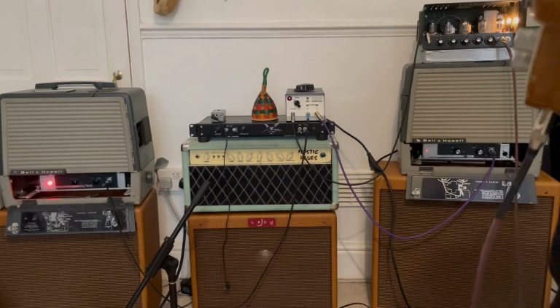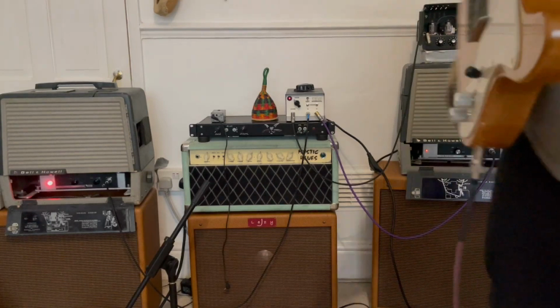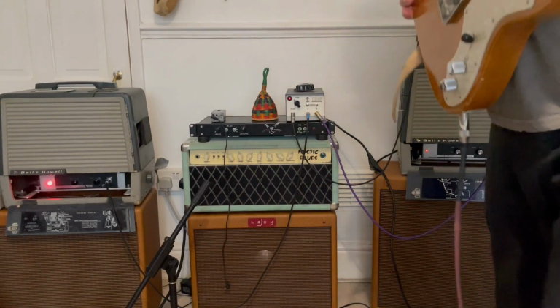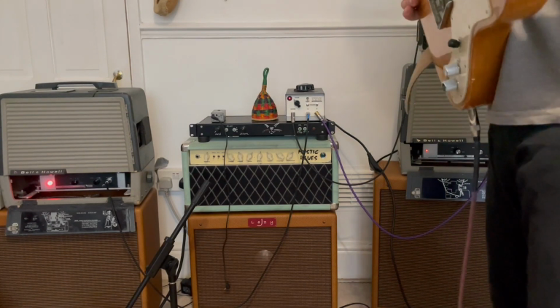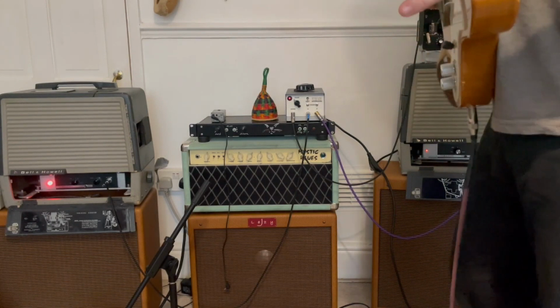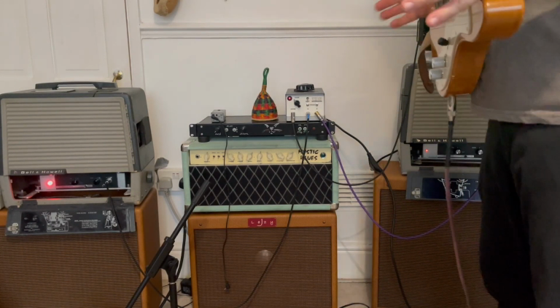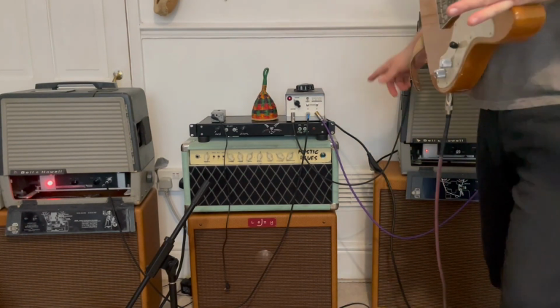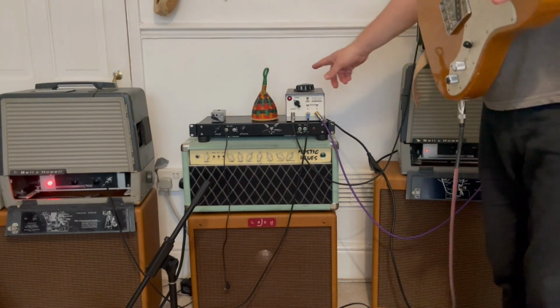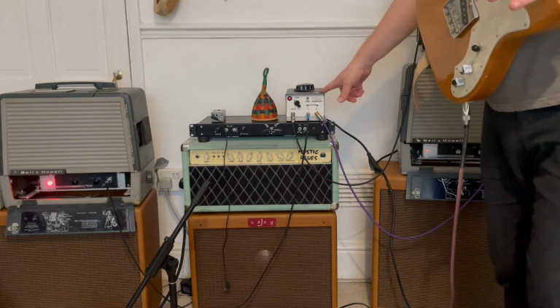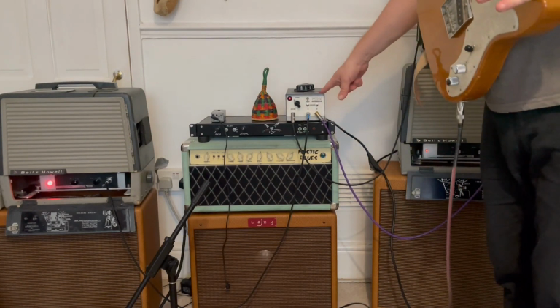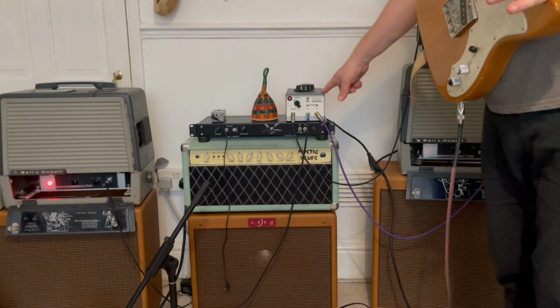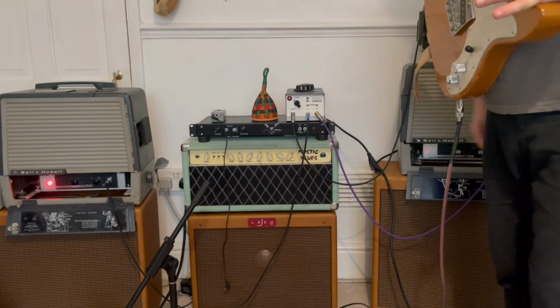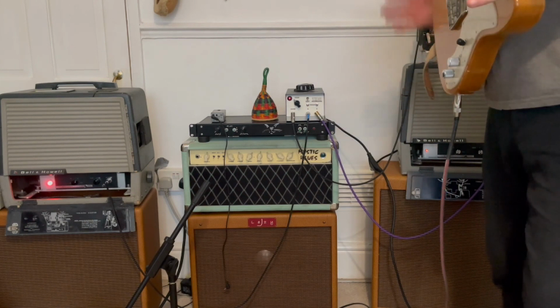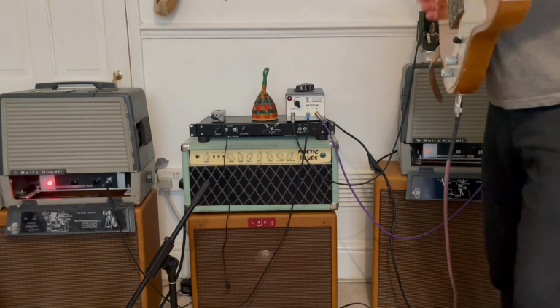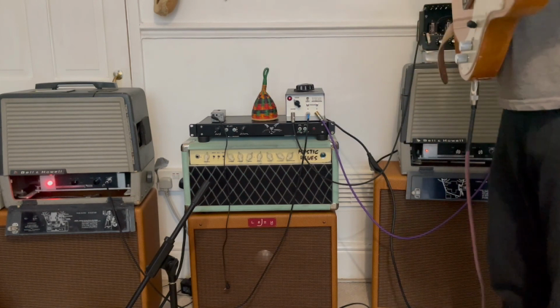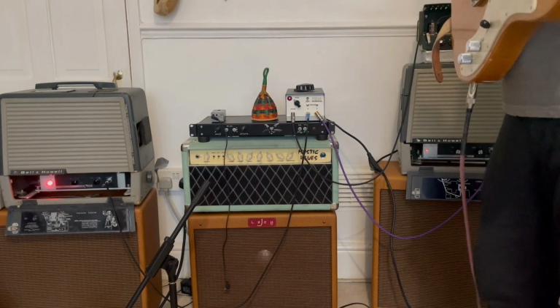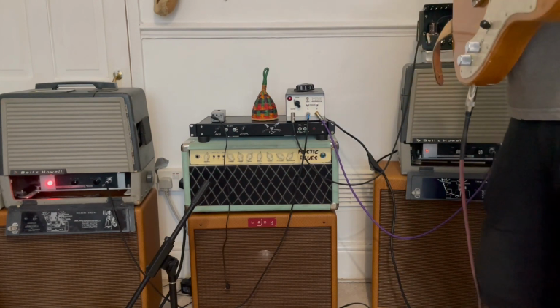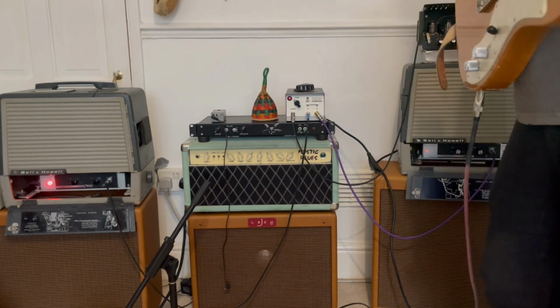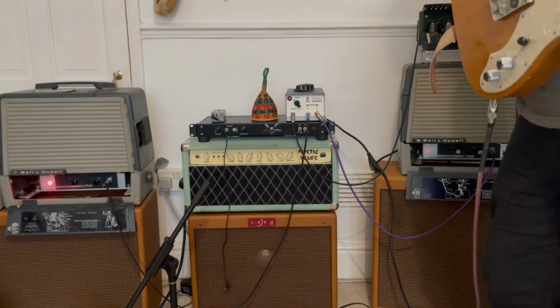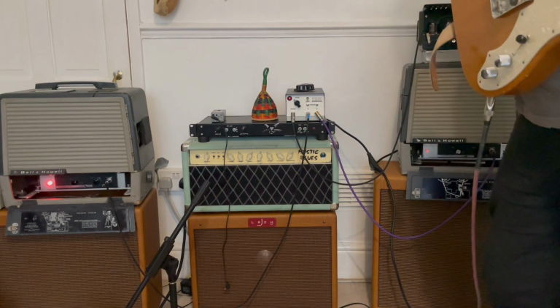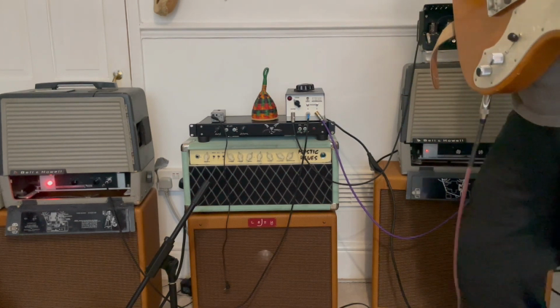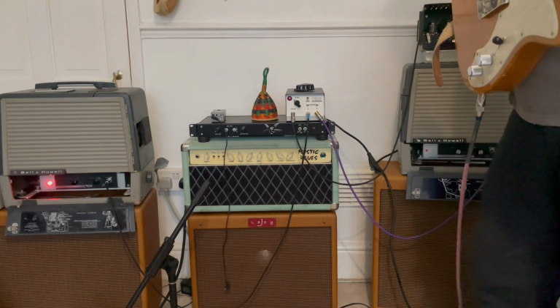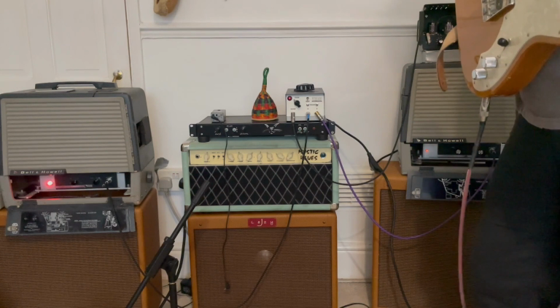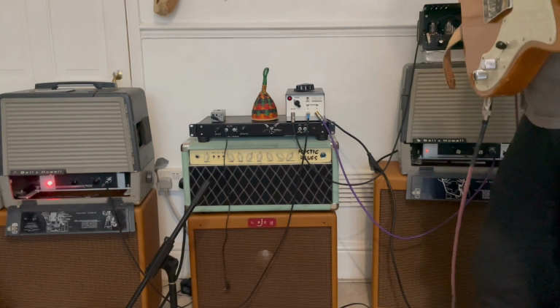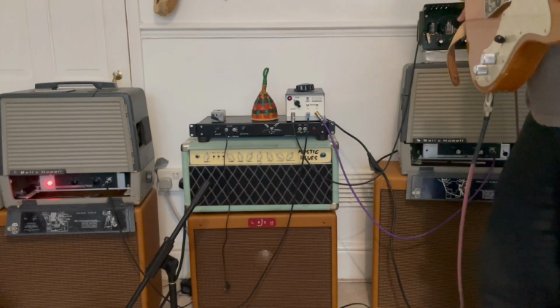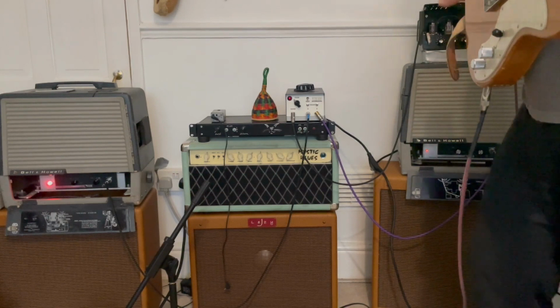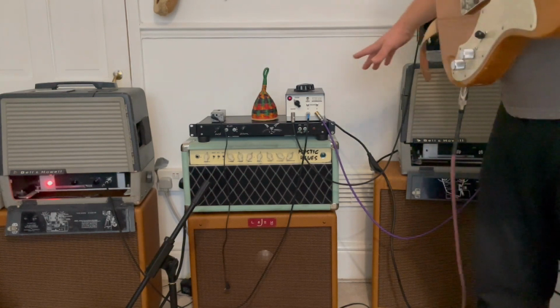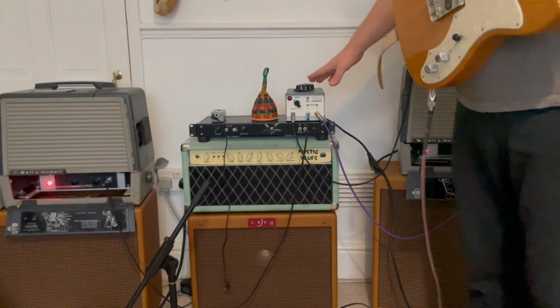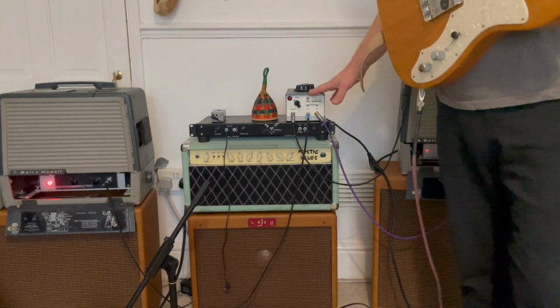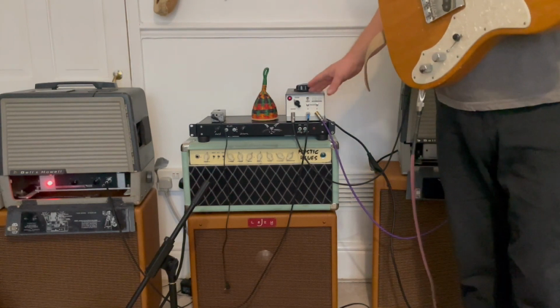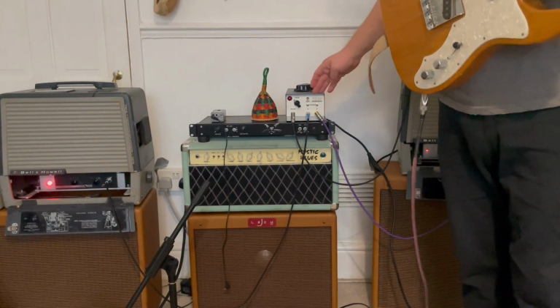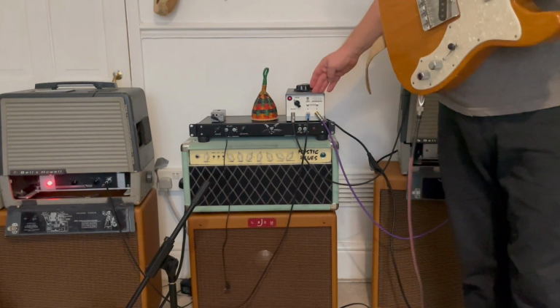Hi guys, so I thought I'd just do a quick video using the Goosemaster device. I've got the guitar going into my Victoria Reverberama, which is a reverb unit, and then from here it's going into the Goosemaster made by Wow Amplification.